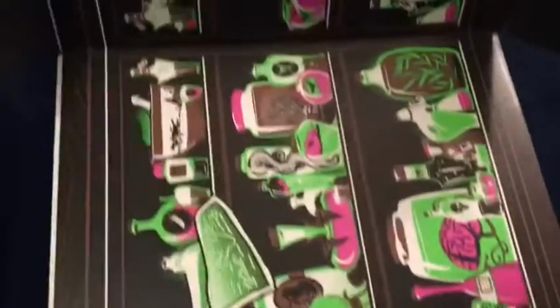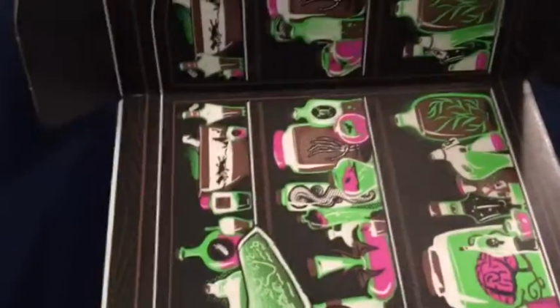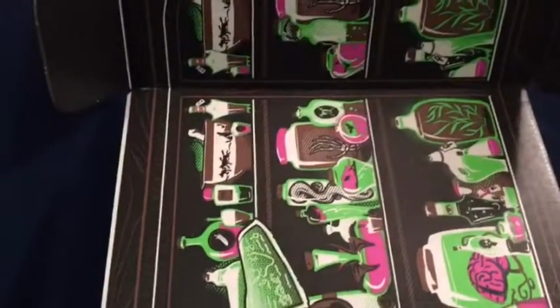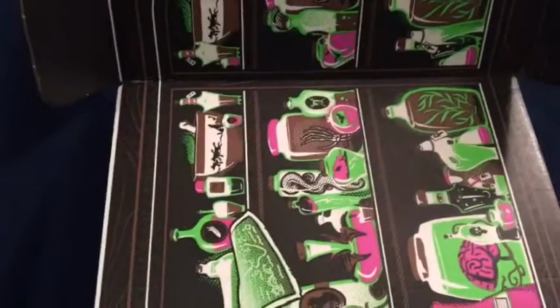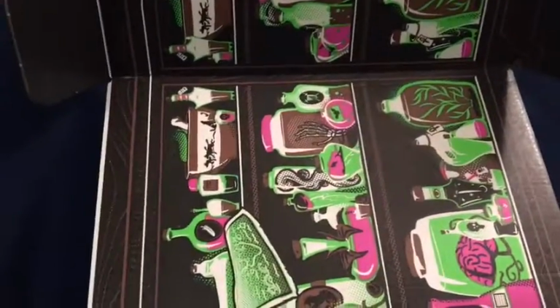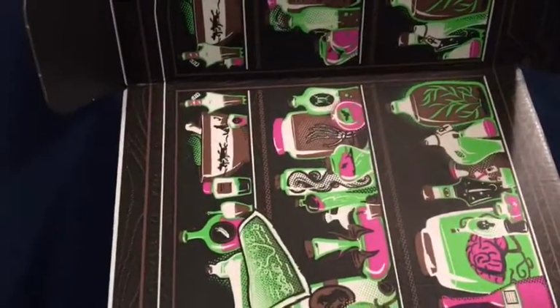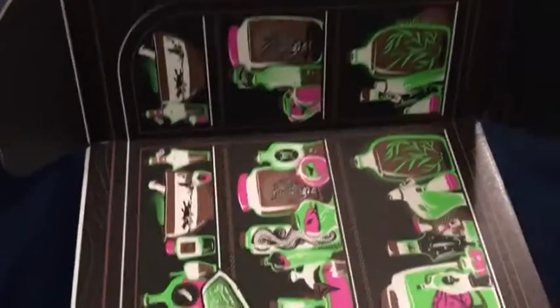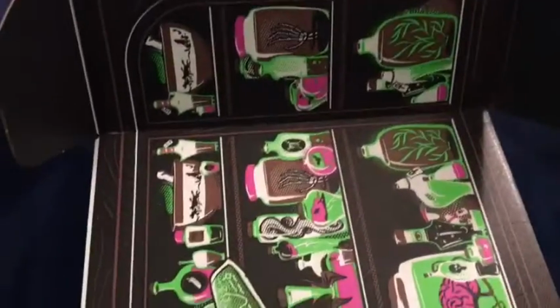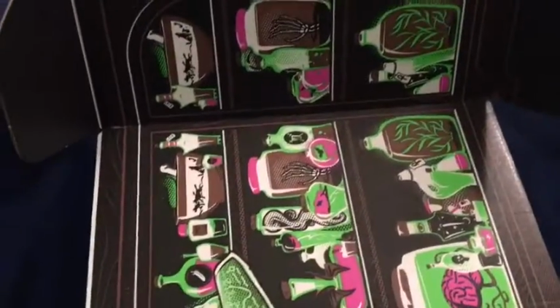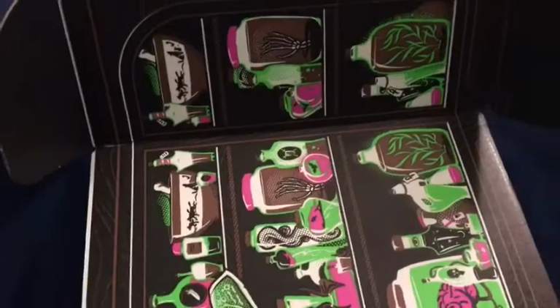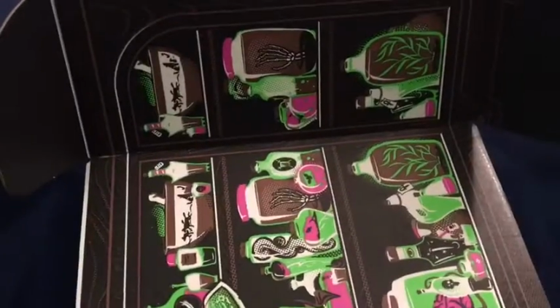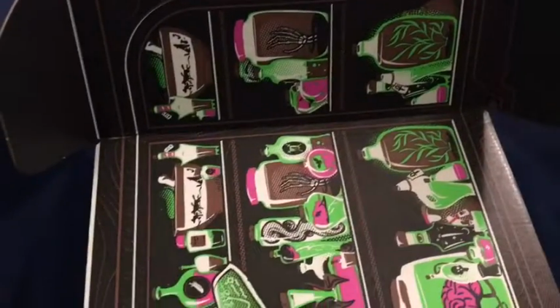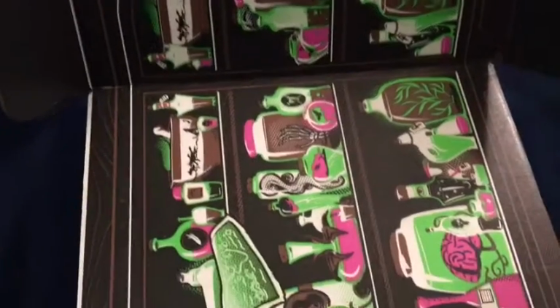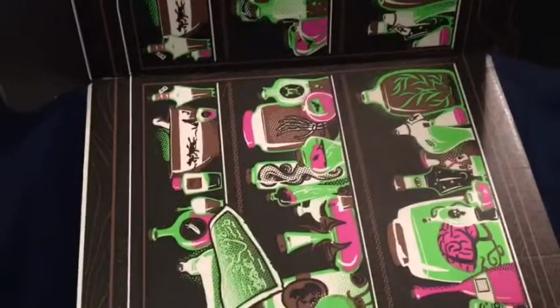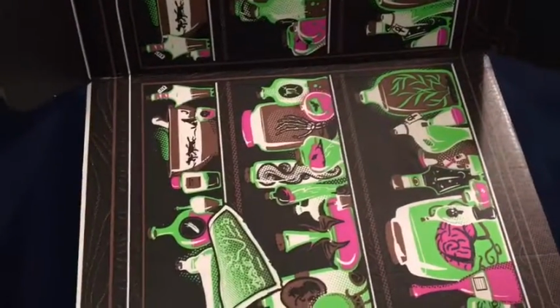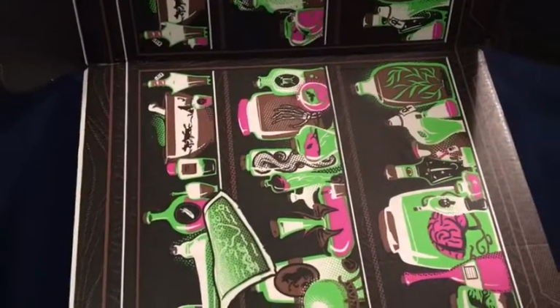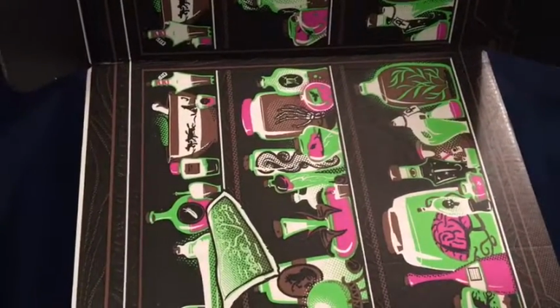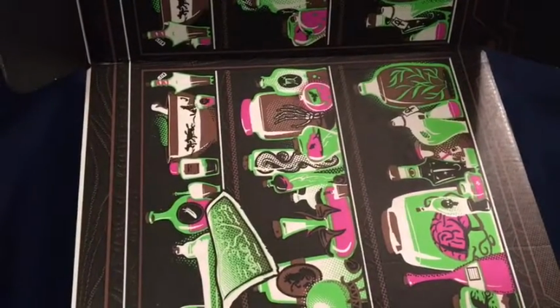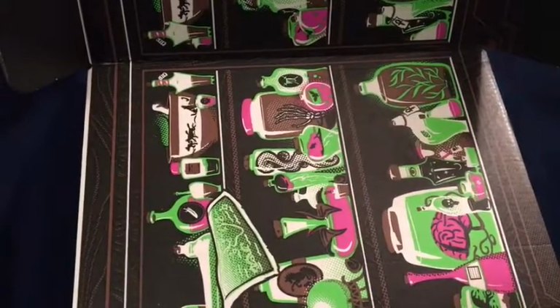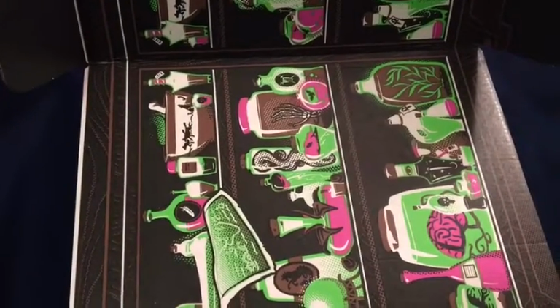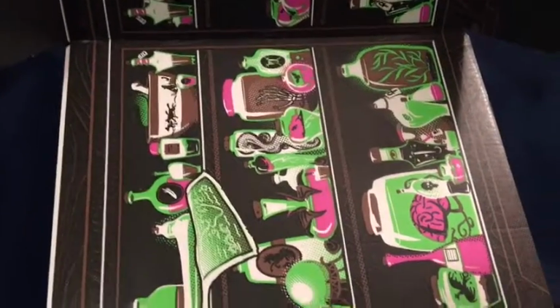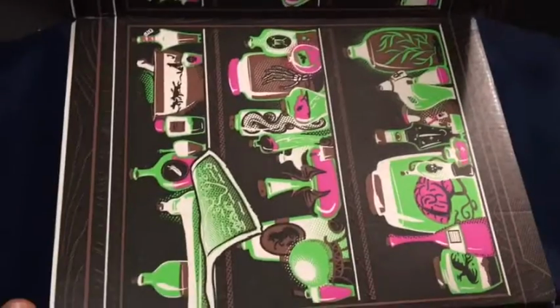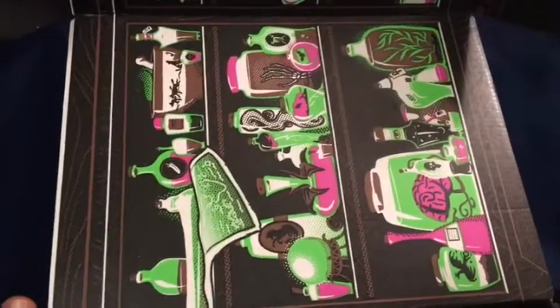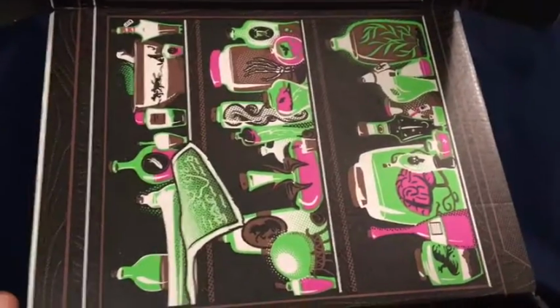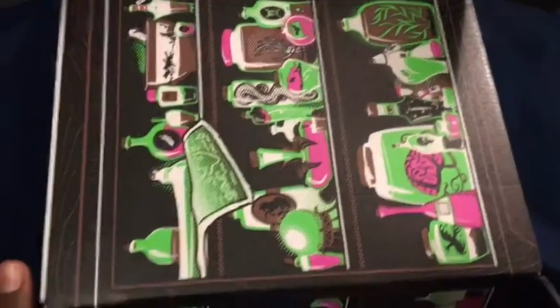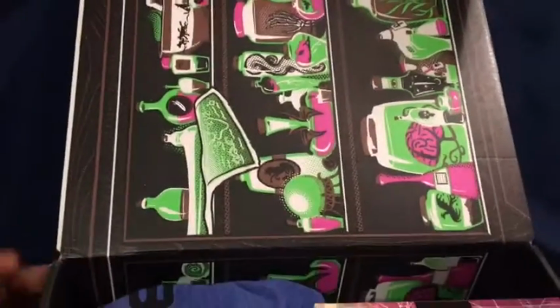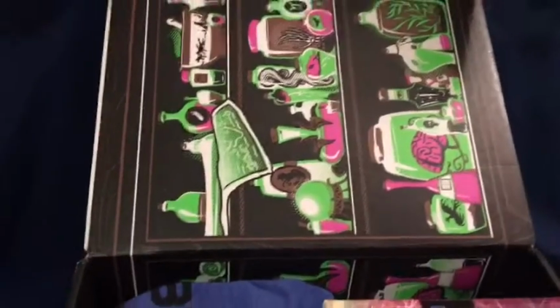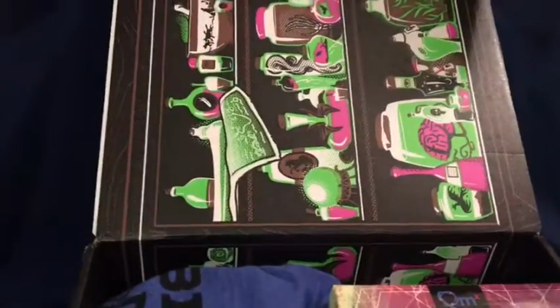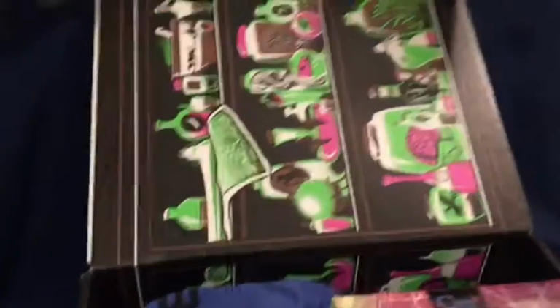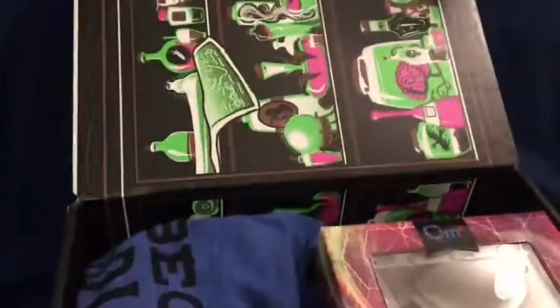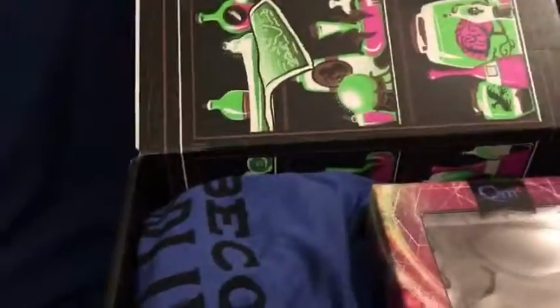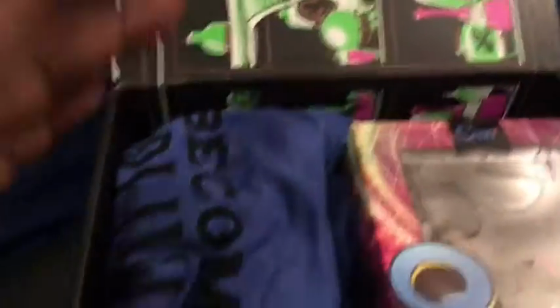First off we have the box design, so it goes with the Mystics theme — a bunch of stuff that wizards, warlocks, witches, and mystics would use.